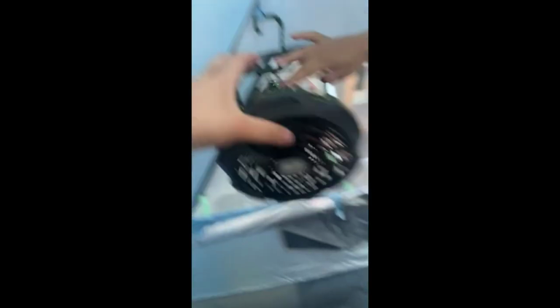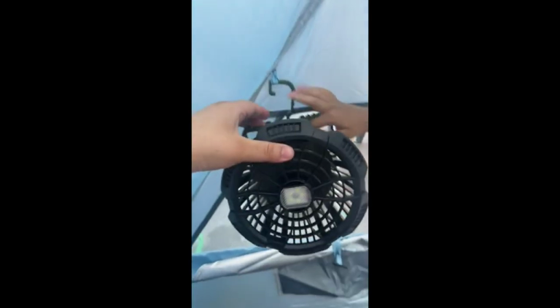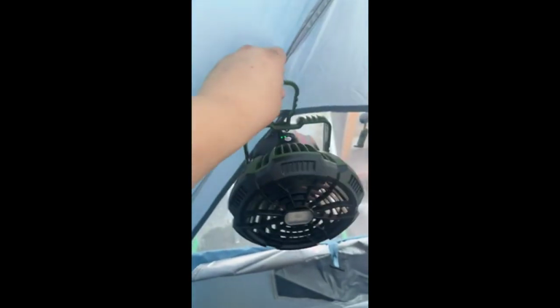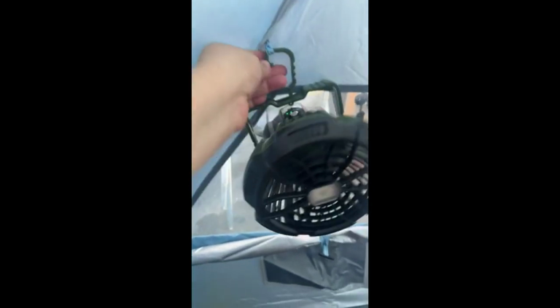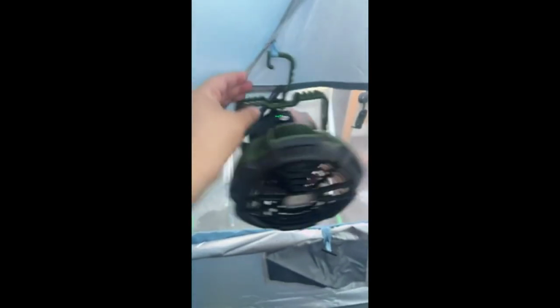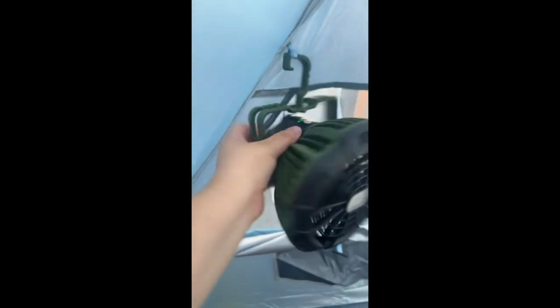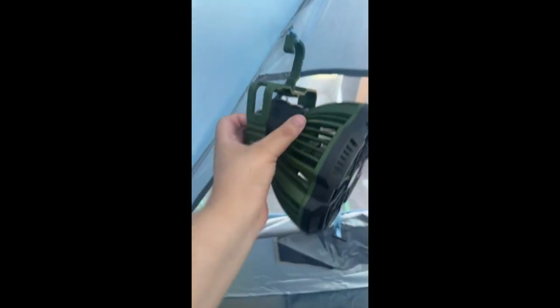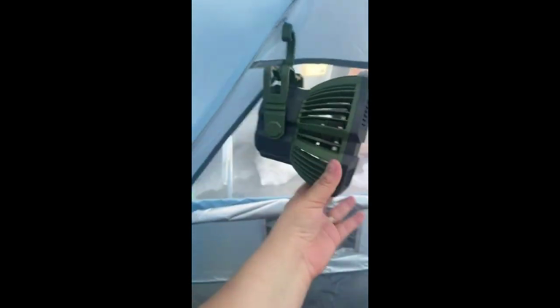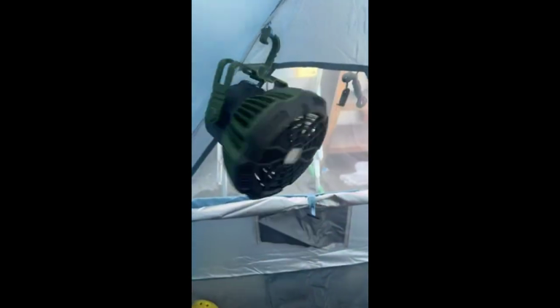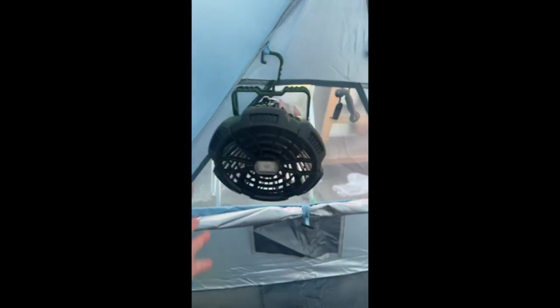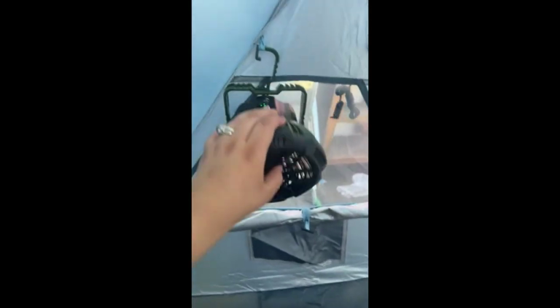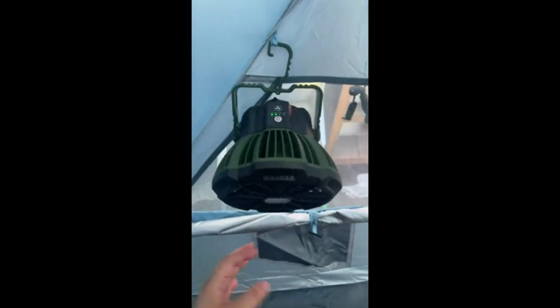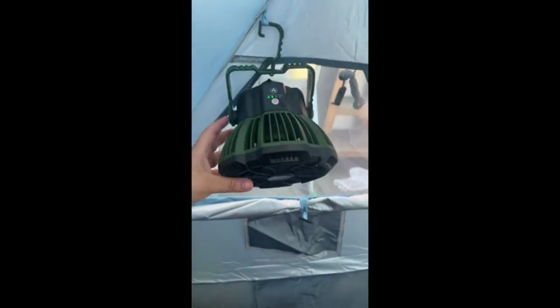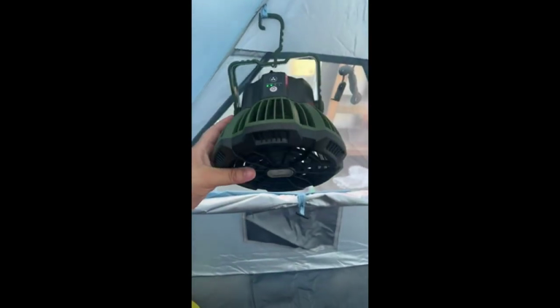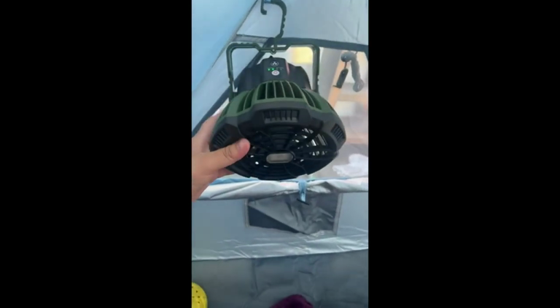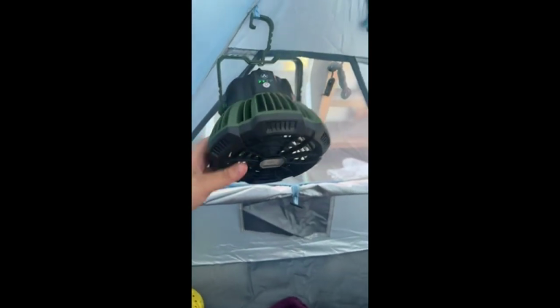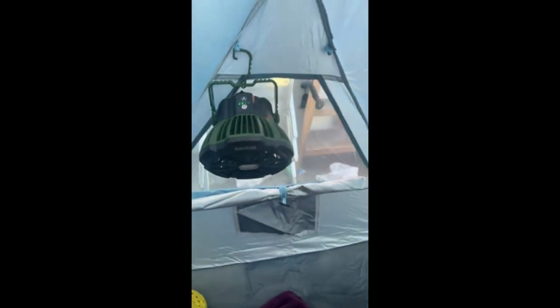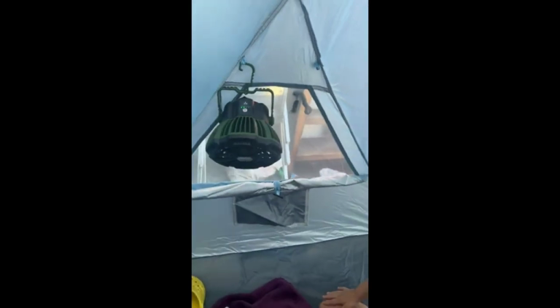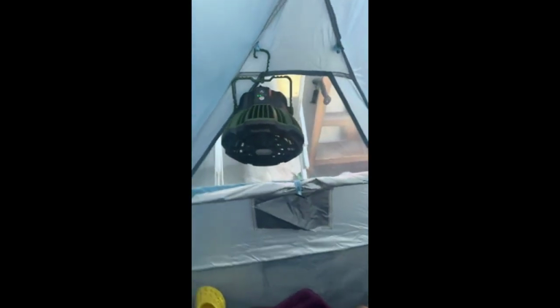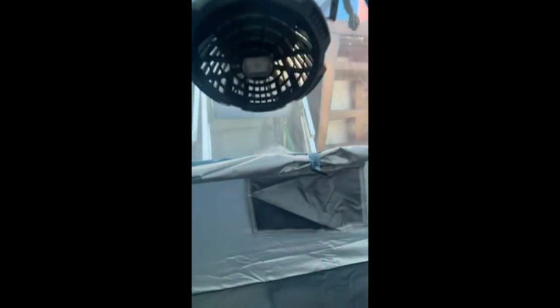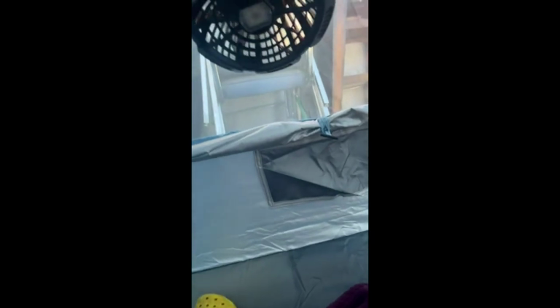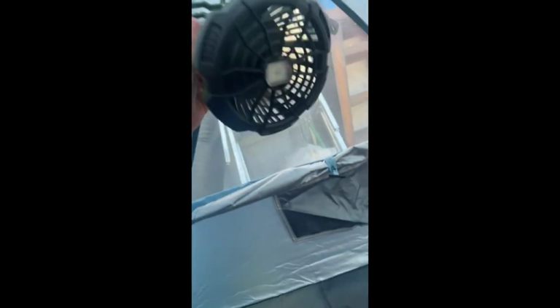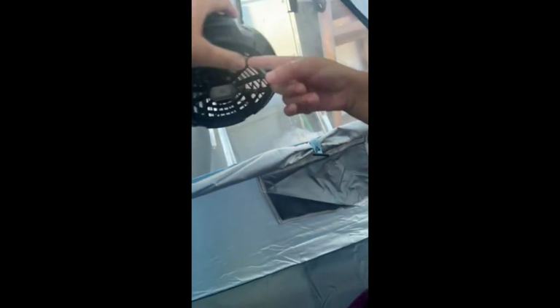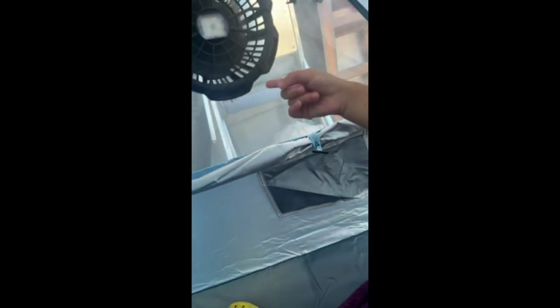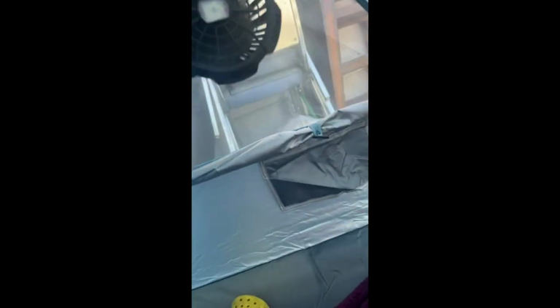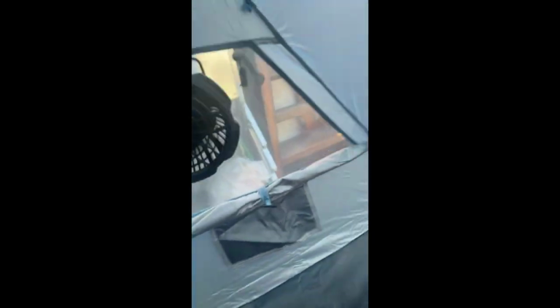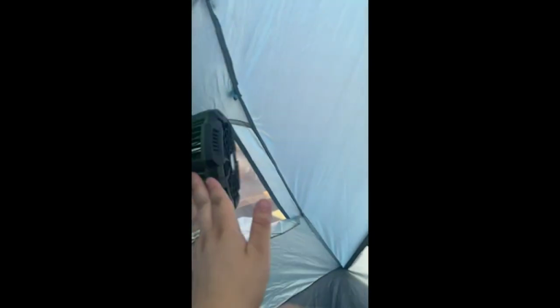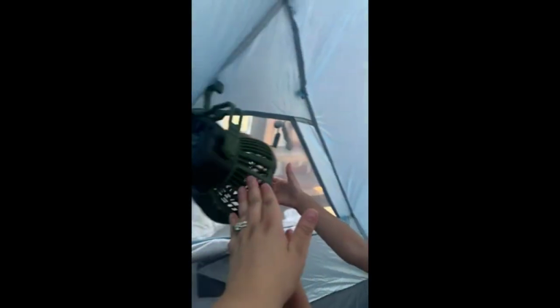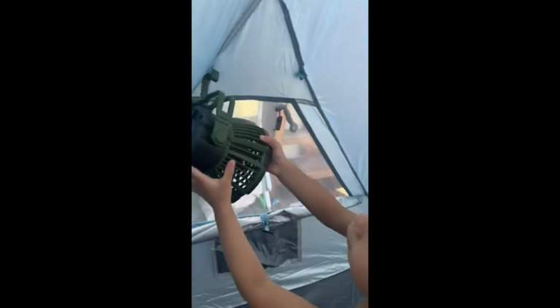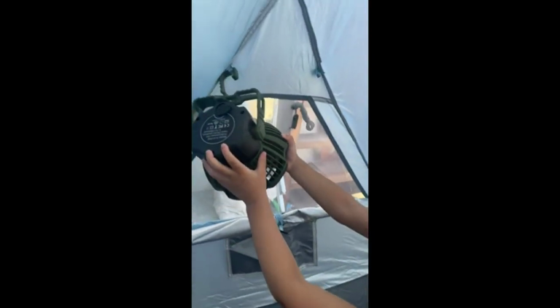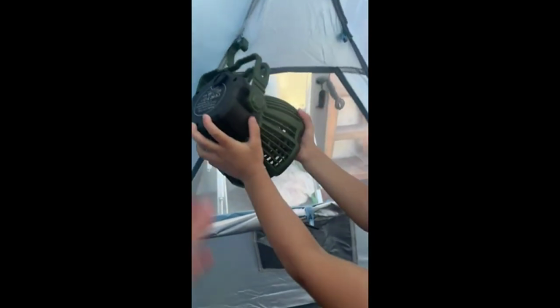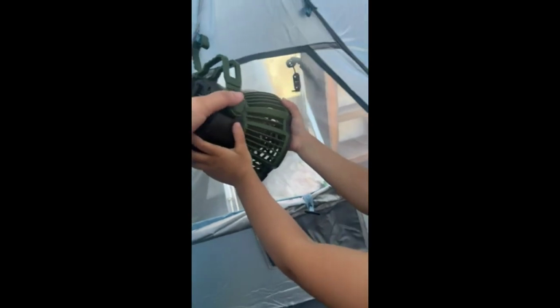It has this little thing that you can hook on it, and it actually stays wherever you put it. I need to buy me another one.